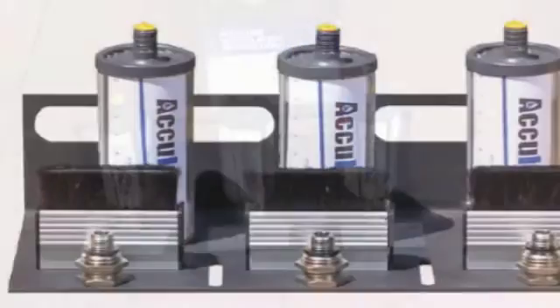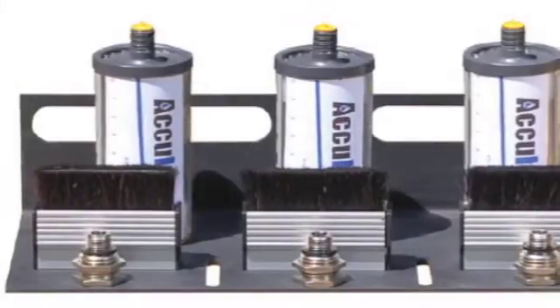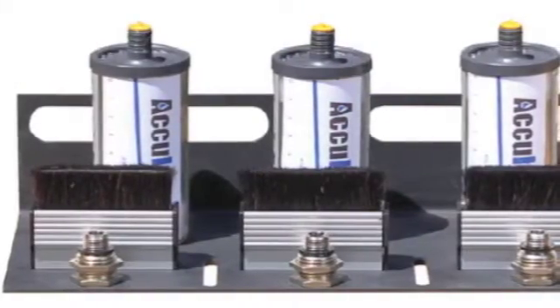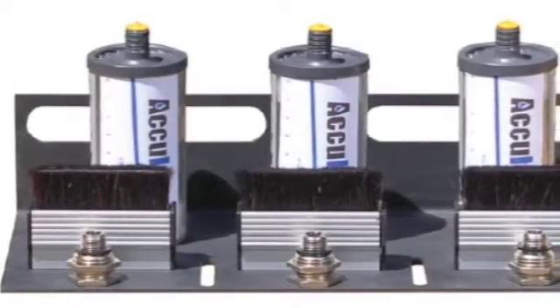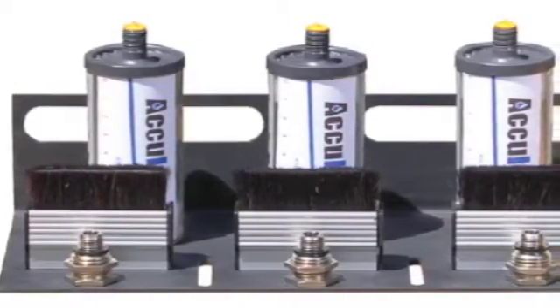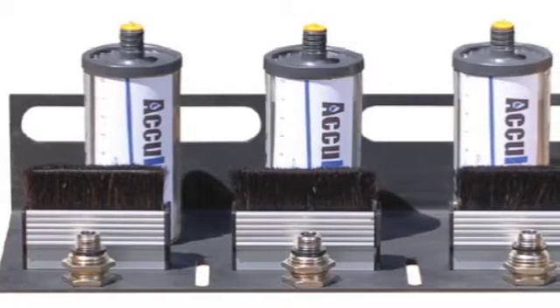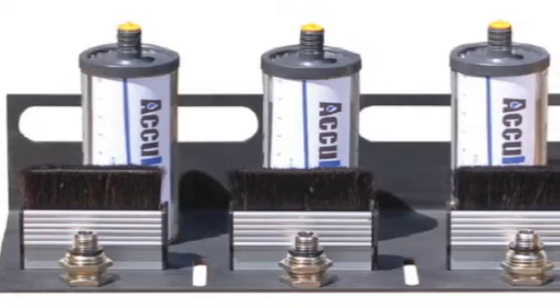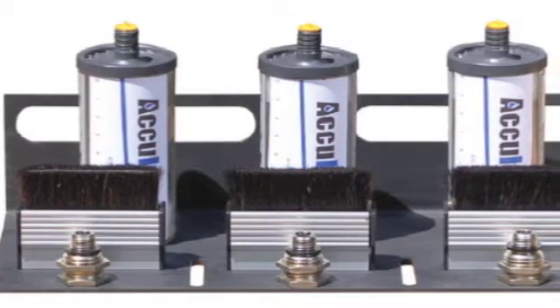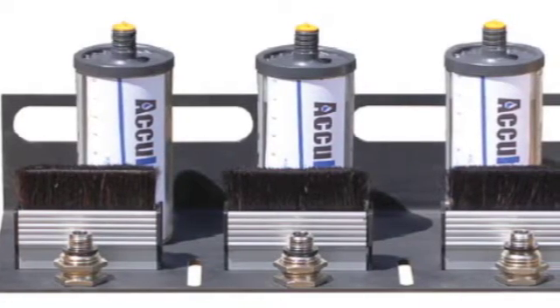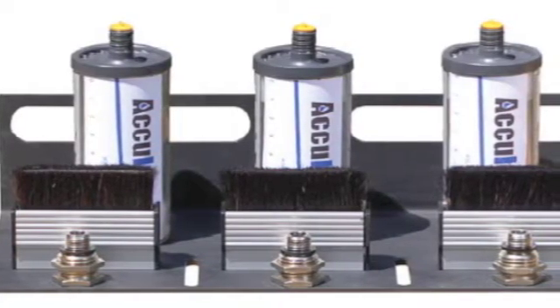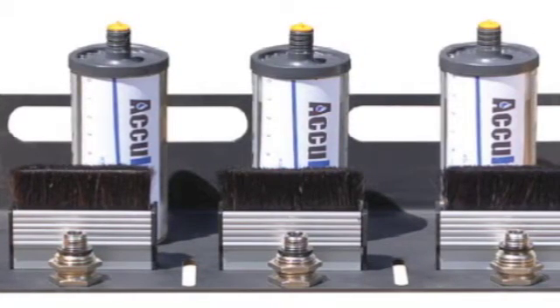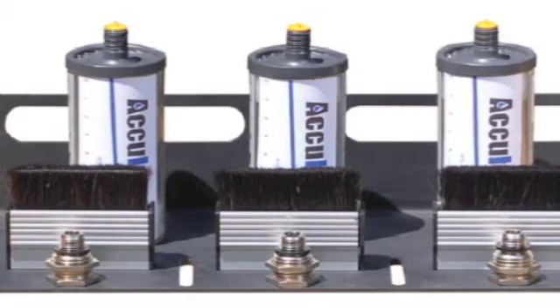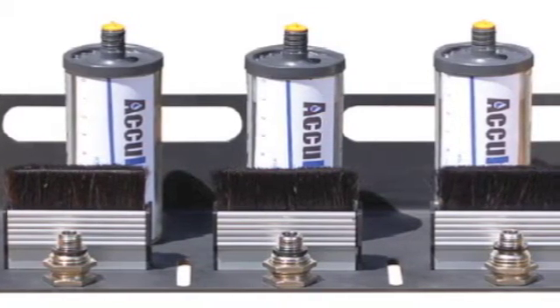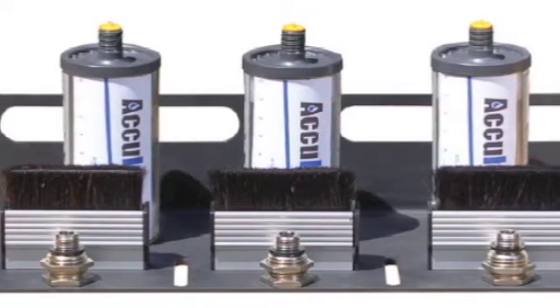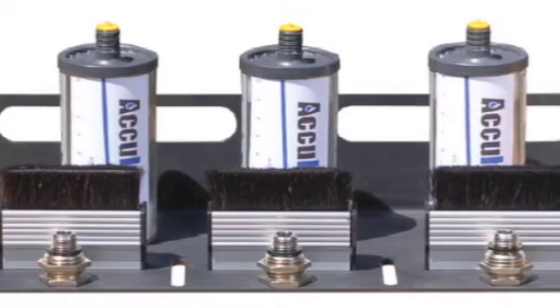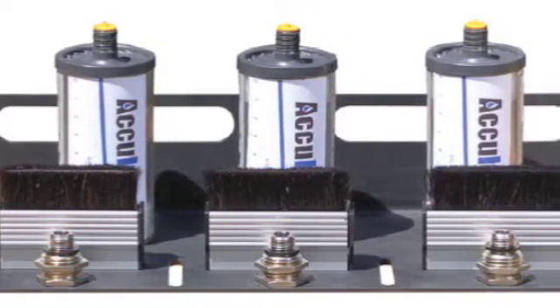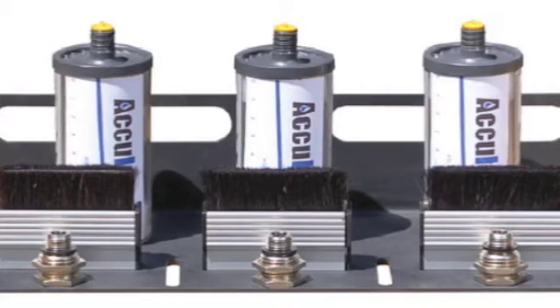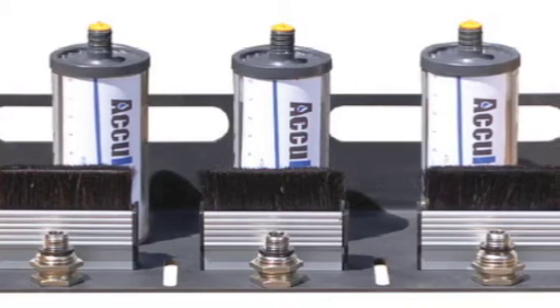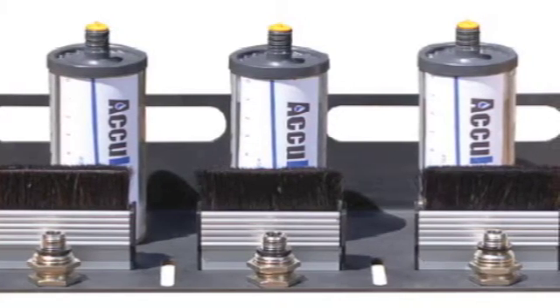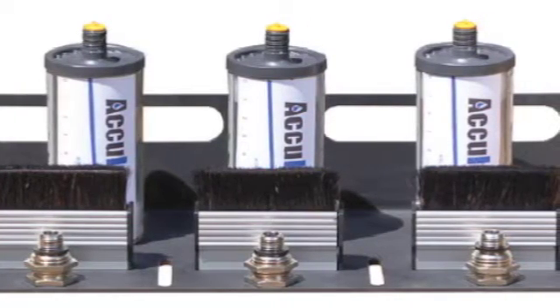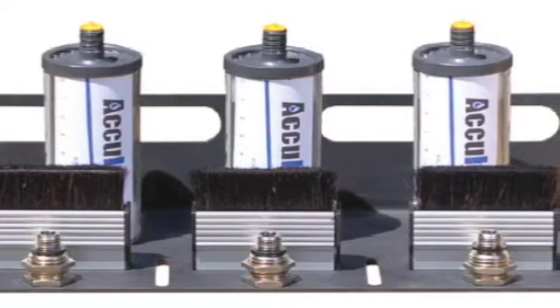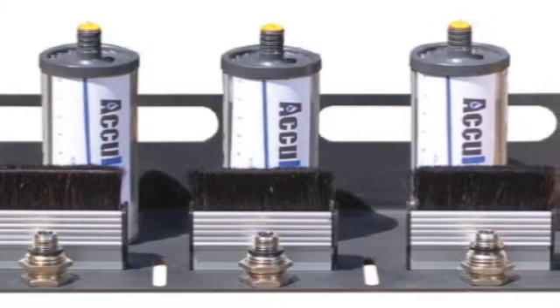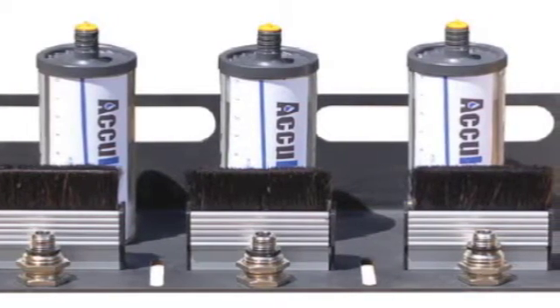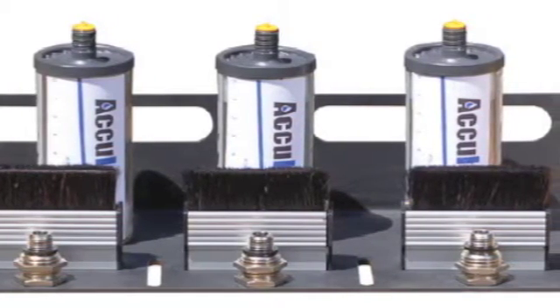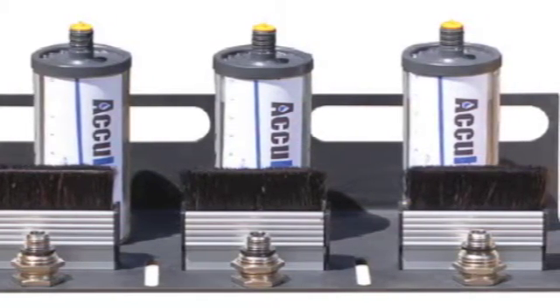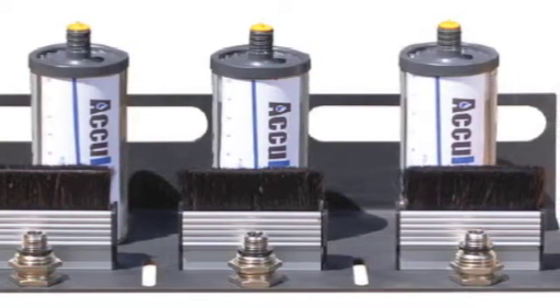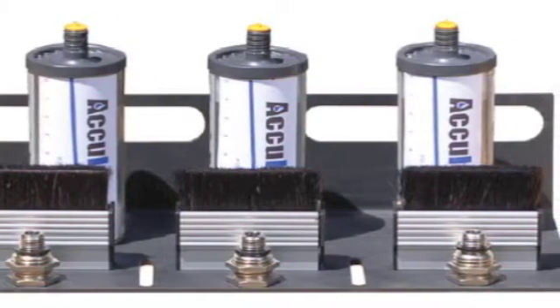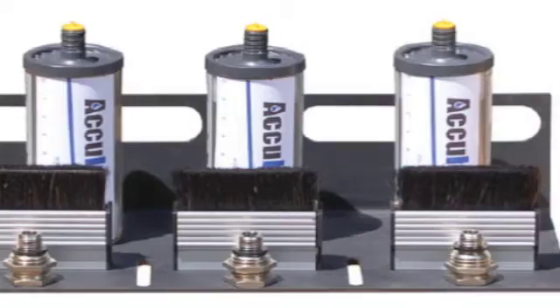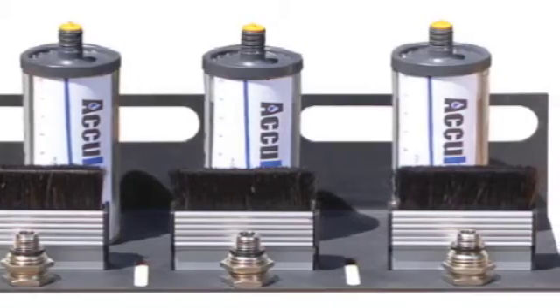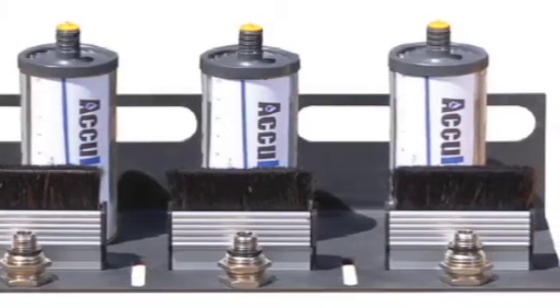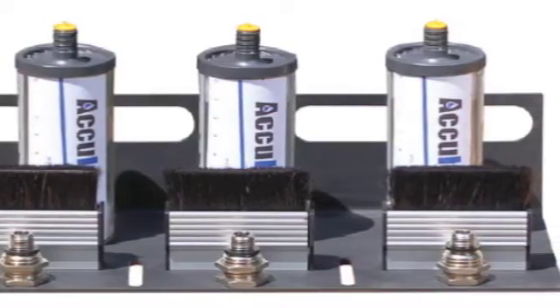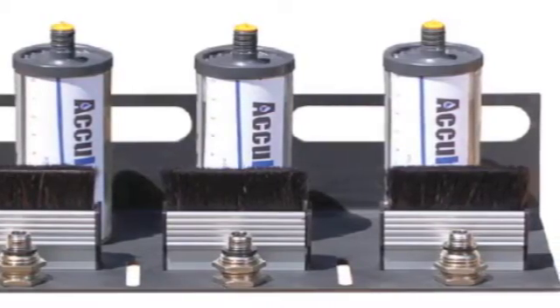Each AccuLube kit comes with one mounting bracket, three lubricators filled with DracaLube, three brushes, and three brush lubricator fittings. You will need to supply the nuts and bolts used to attach the AccuLube bracket to the wire rope cover.